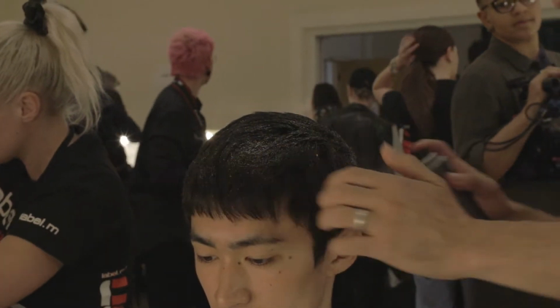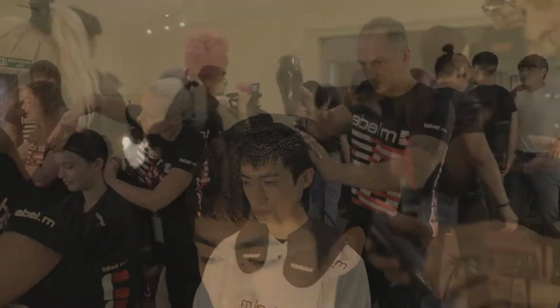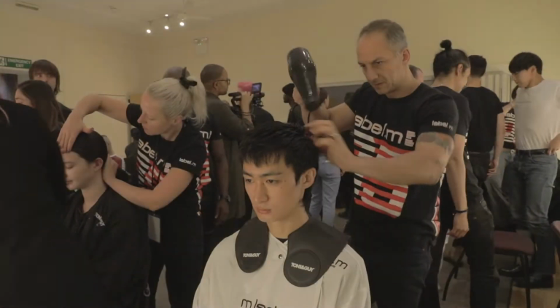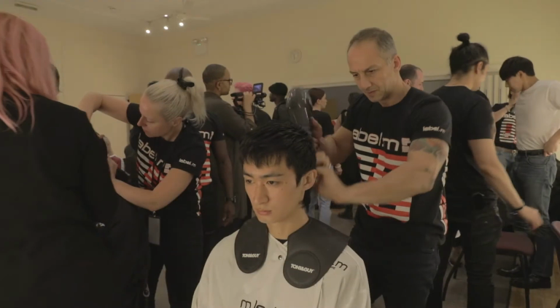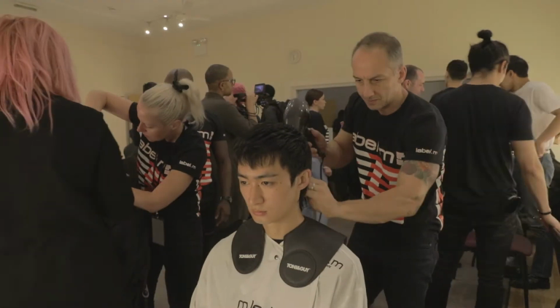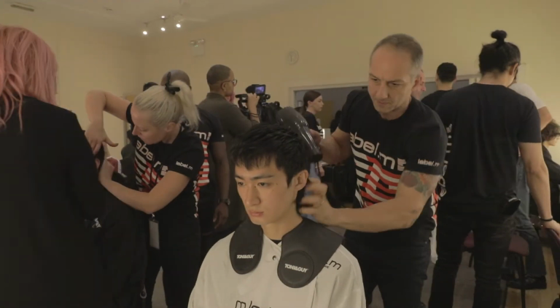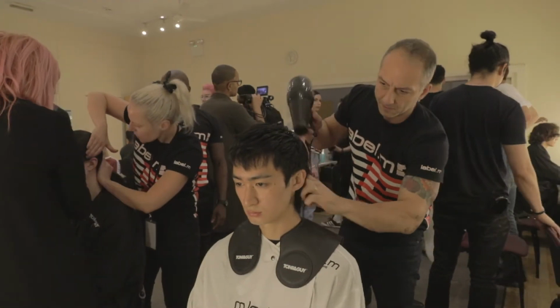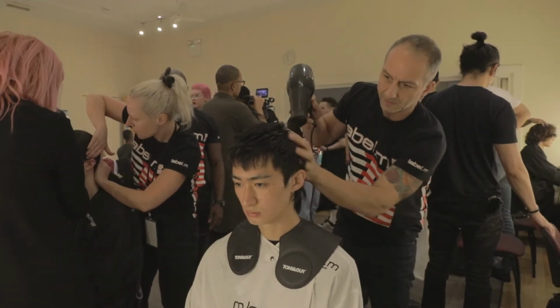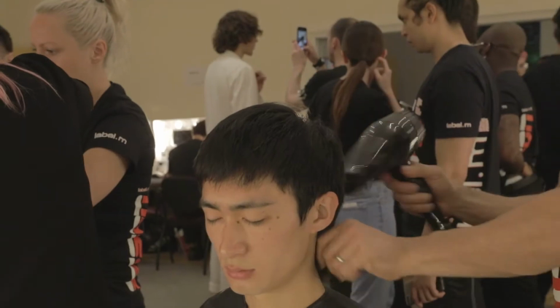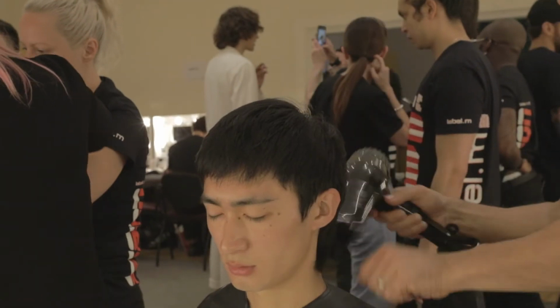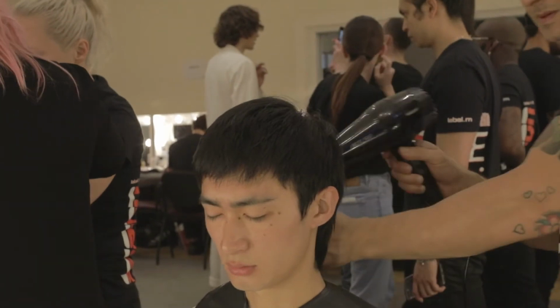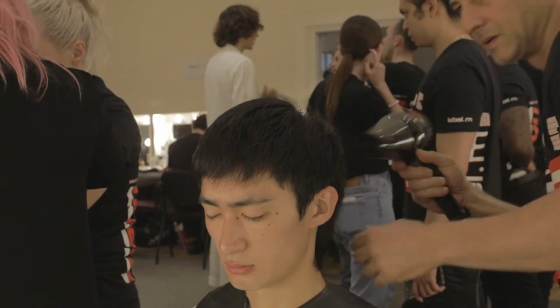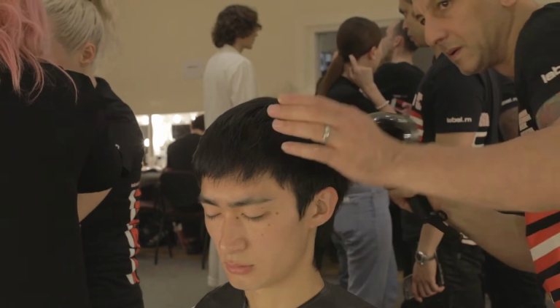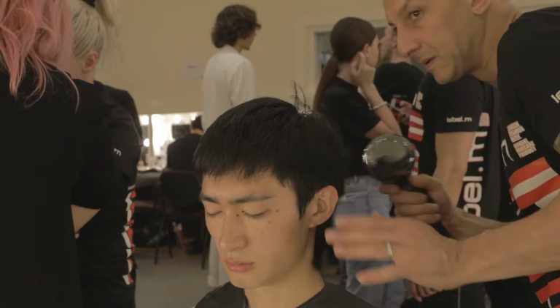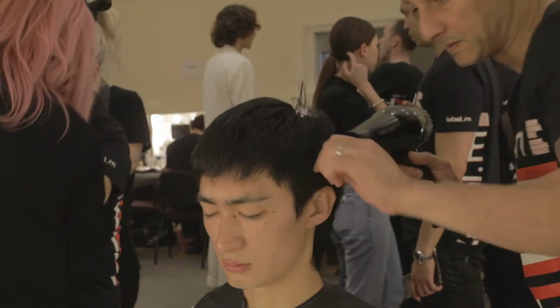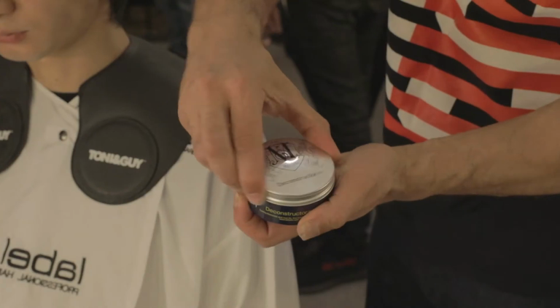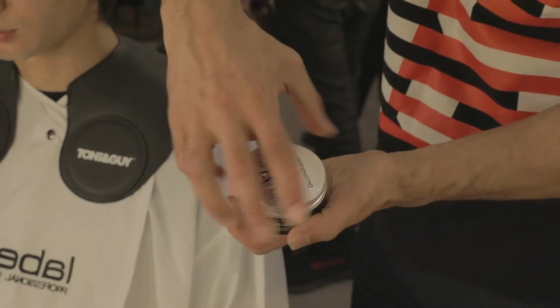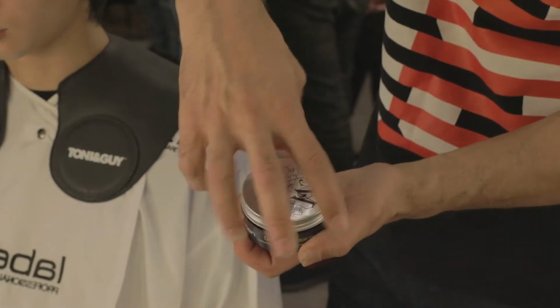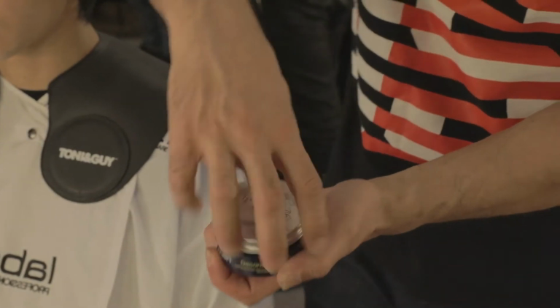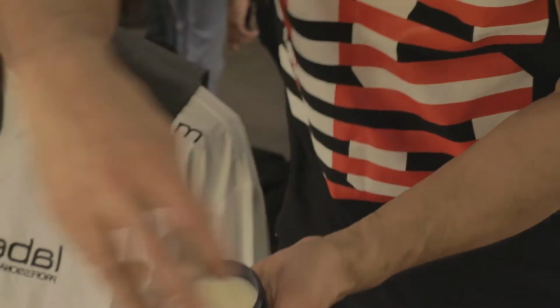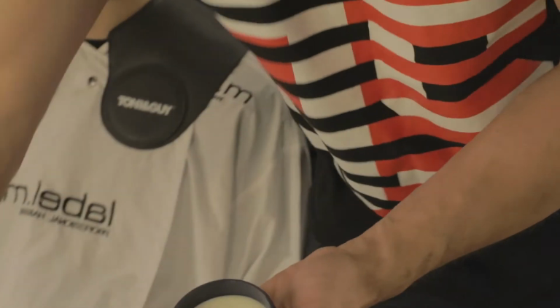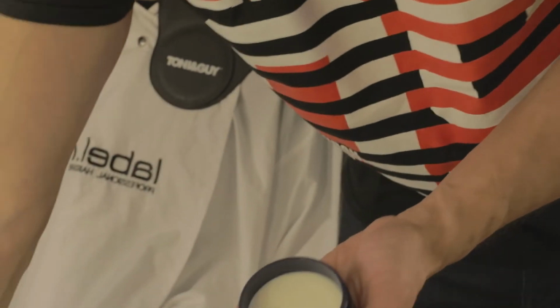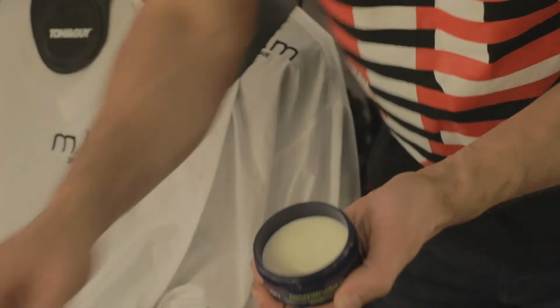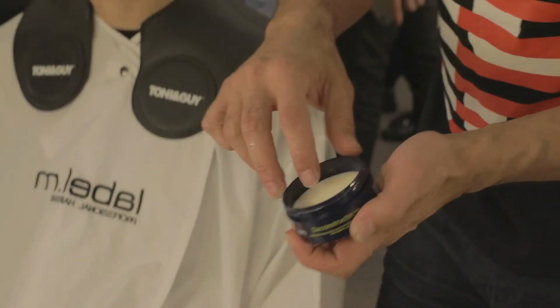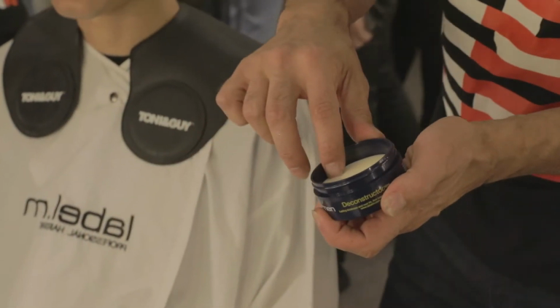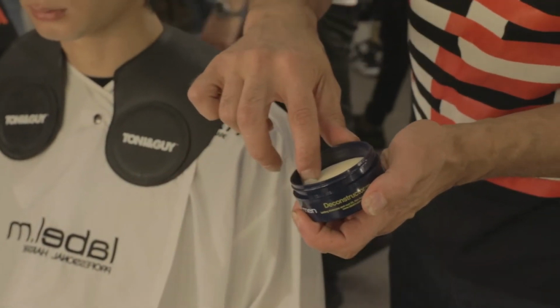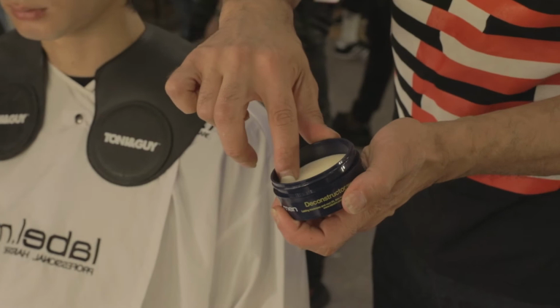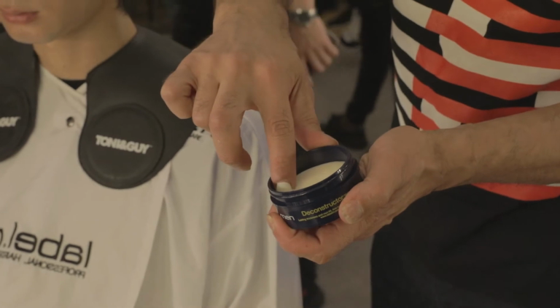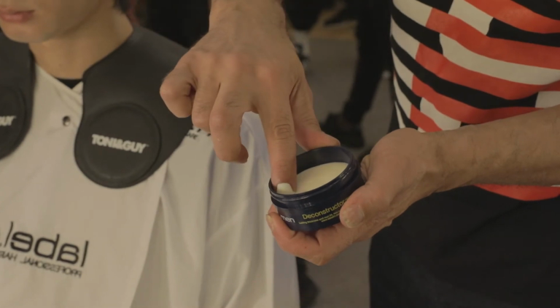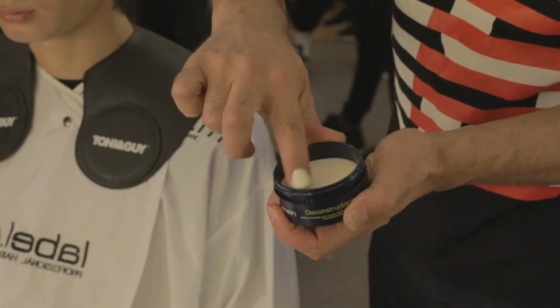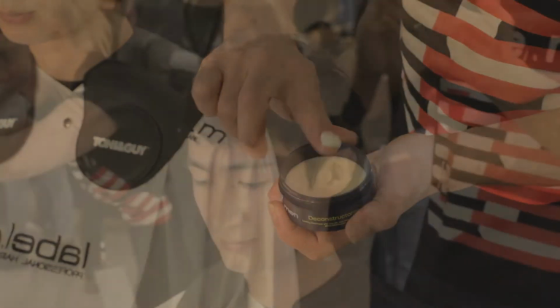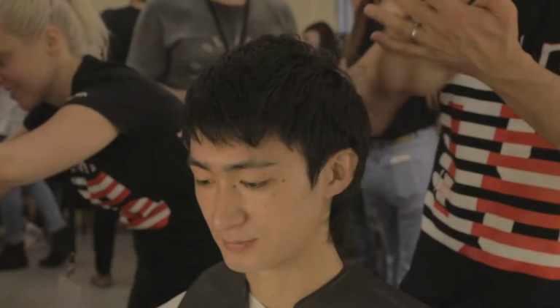That was blasted in. And then we used the Label Men Deconstructor to get a nice separation and an element of shine.